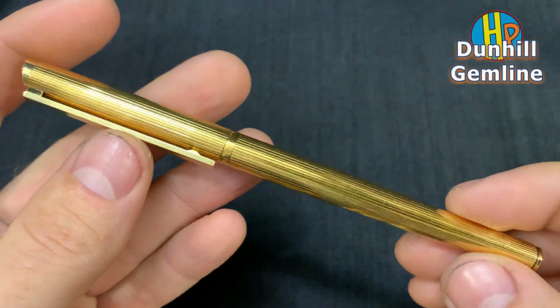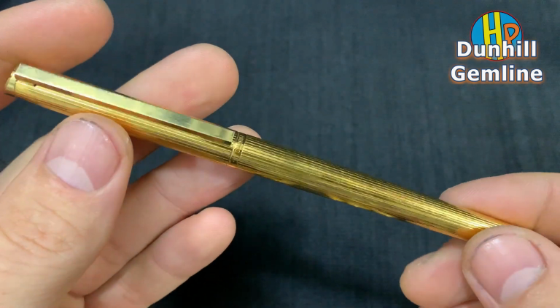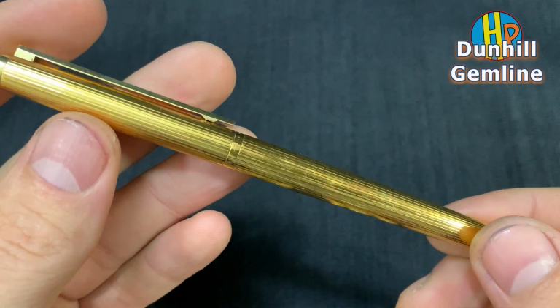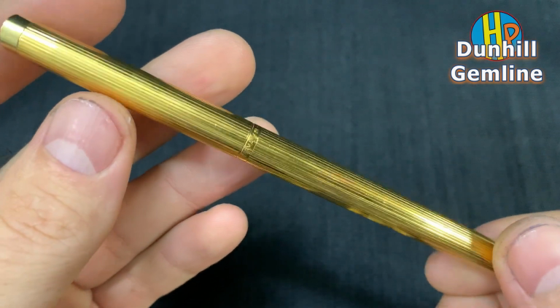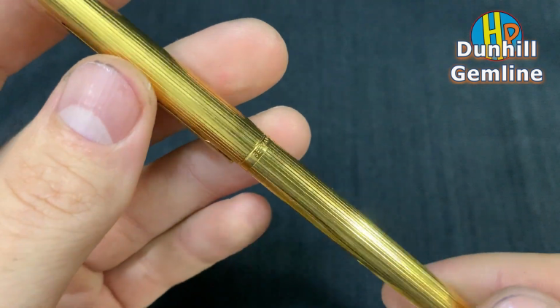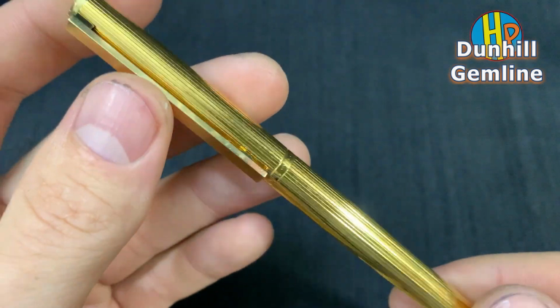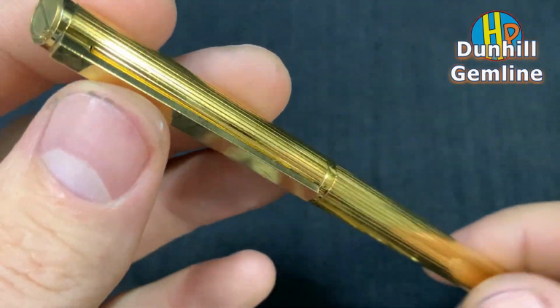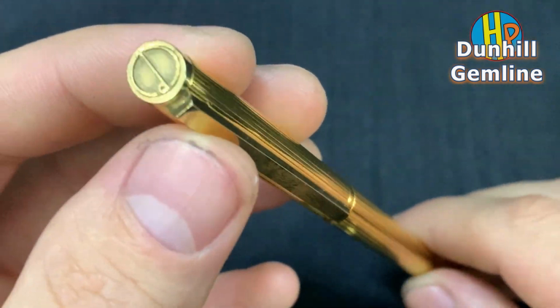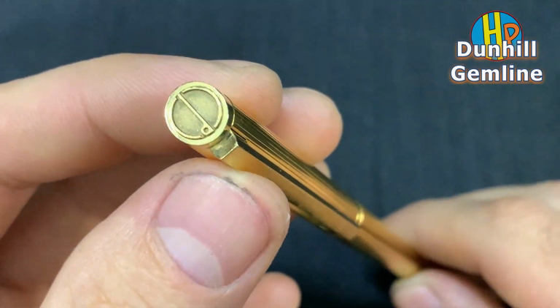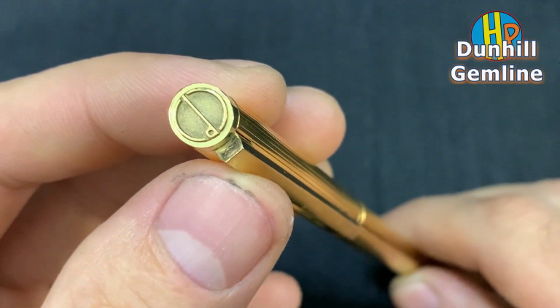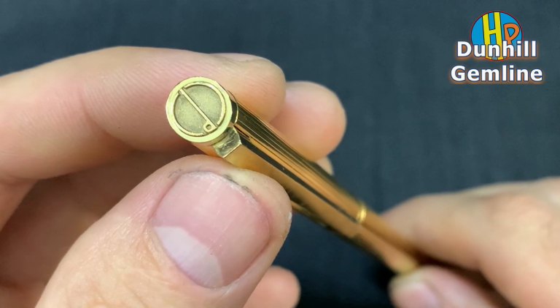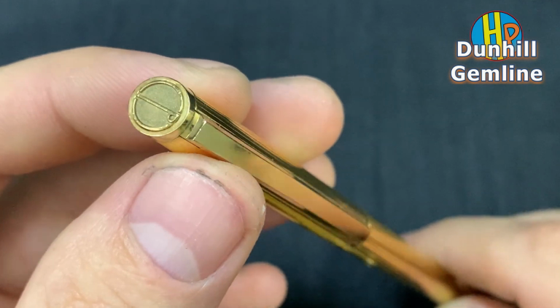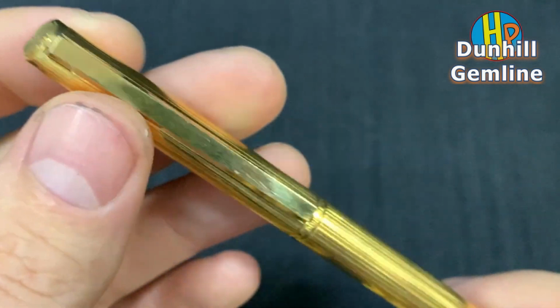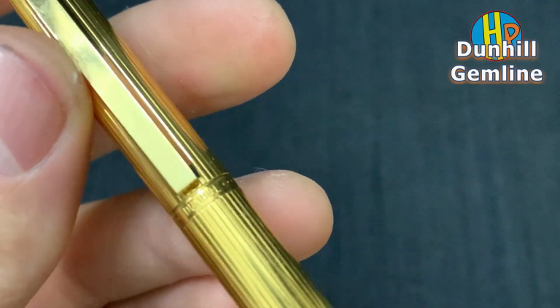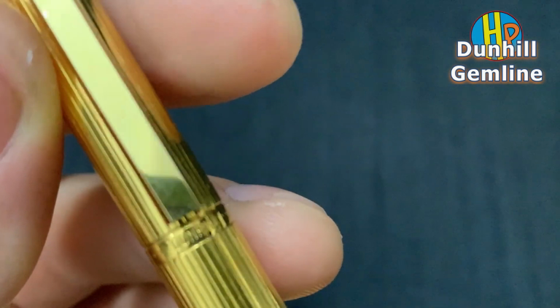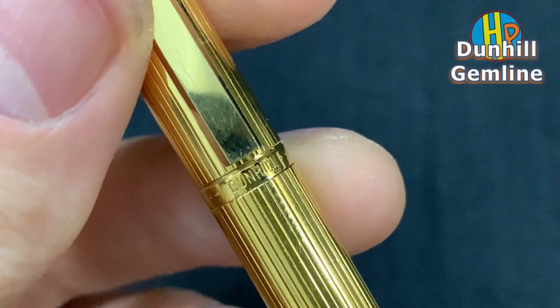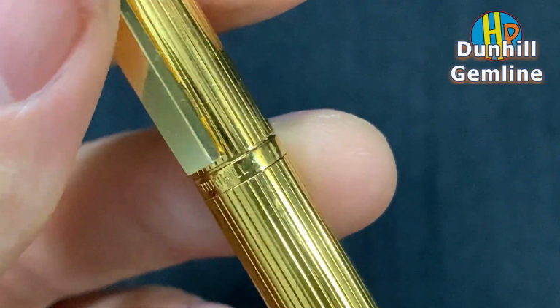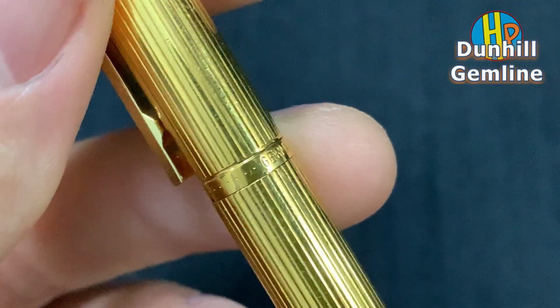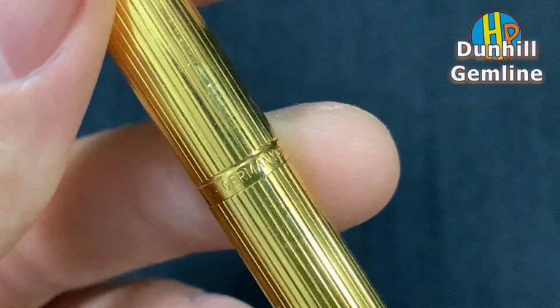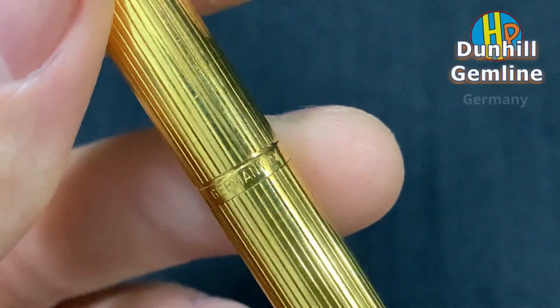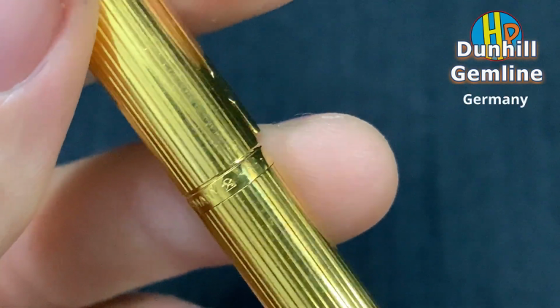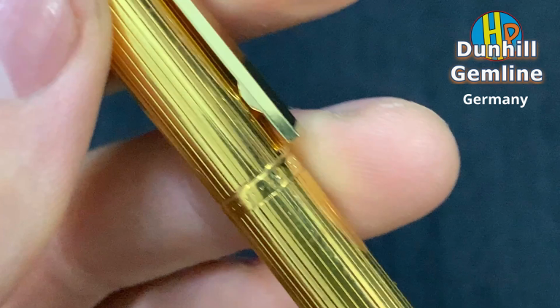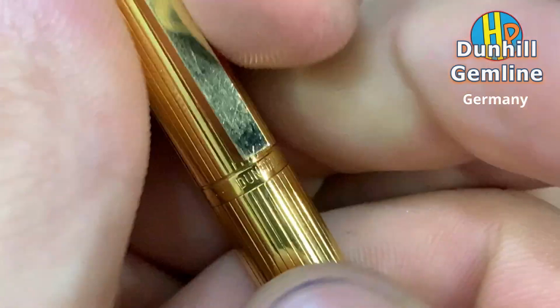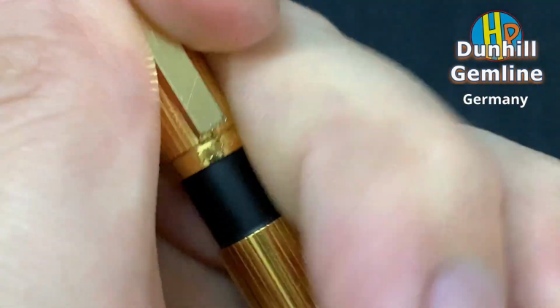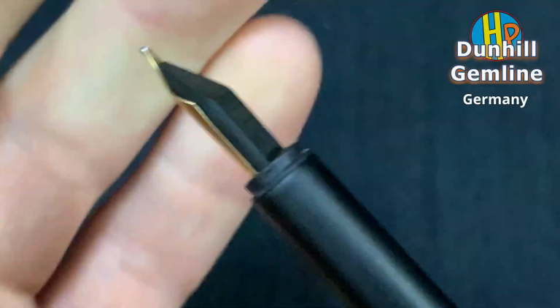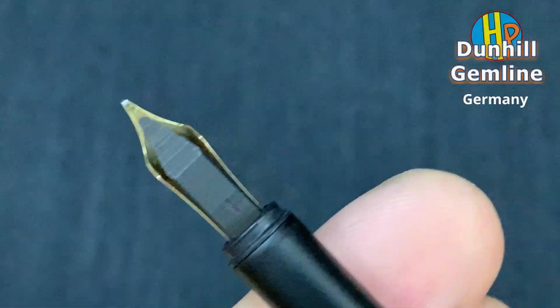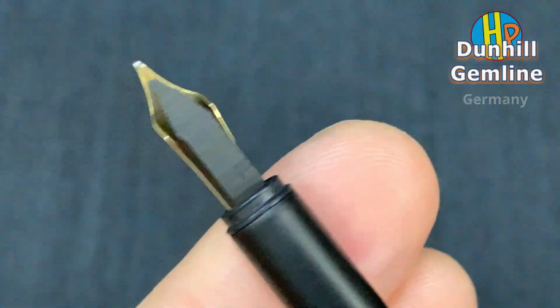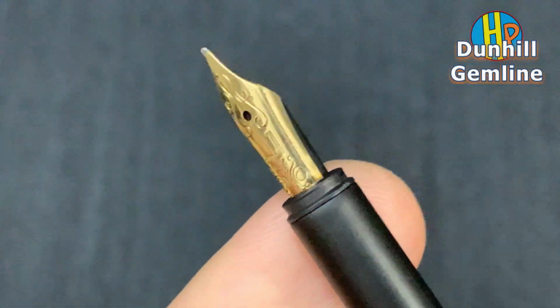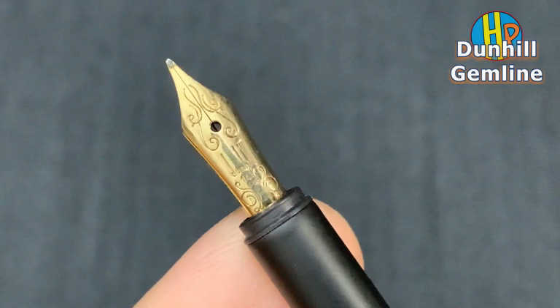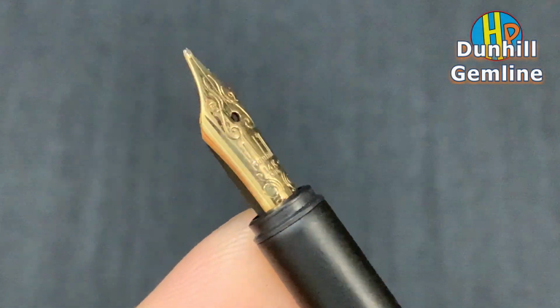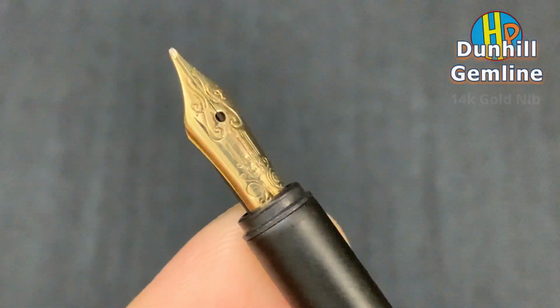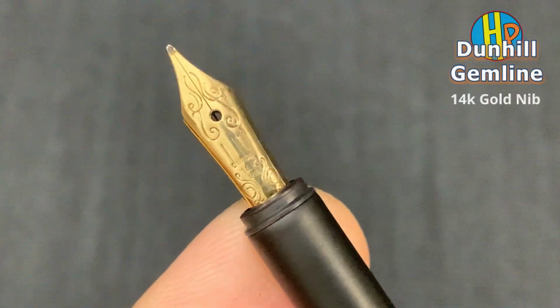Consort model — a Dunhill fountain pen. There's a G logo on the cap. Dunhill, made in Germany. Beautiful nib, 14 karat gold.